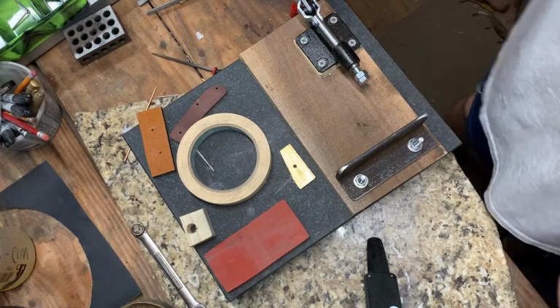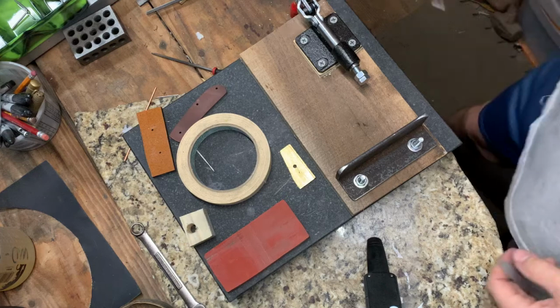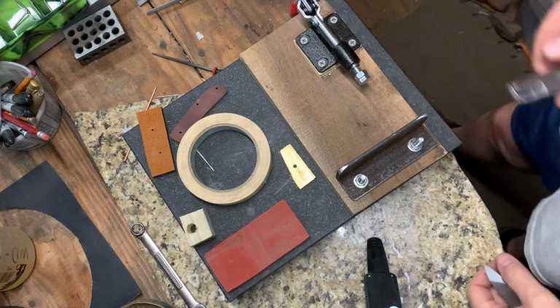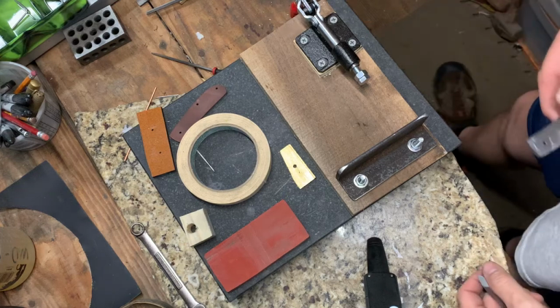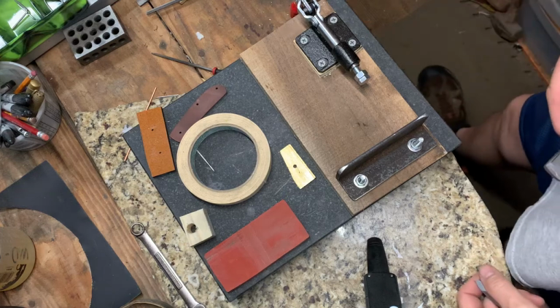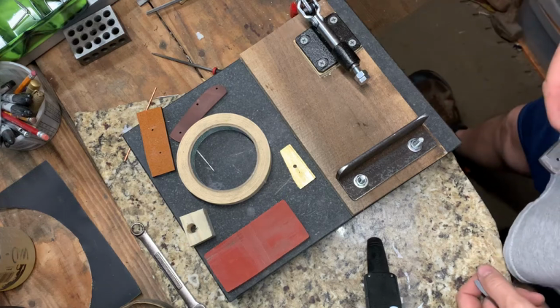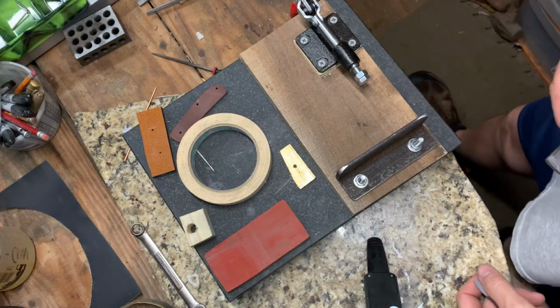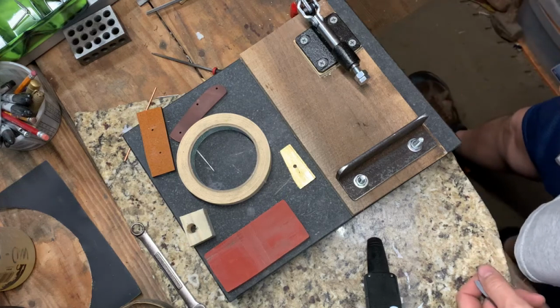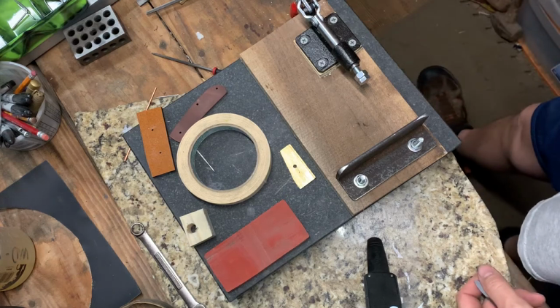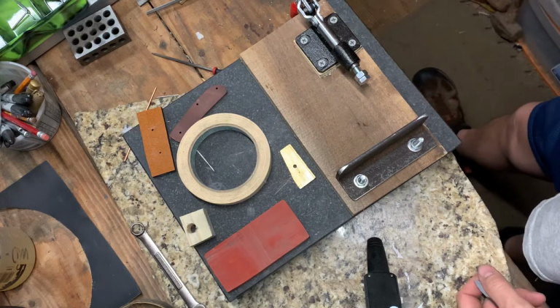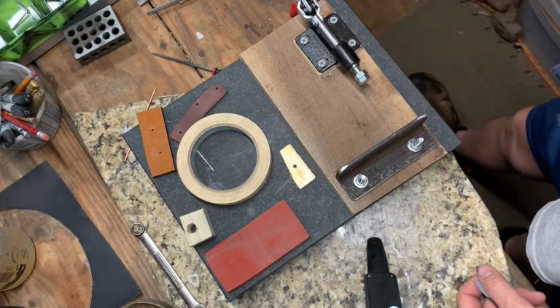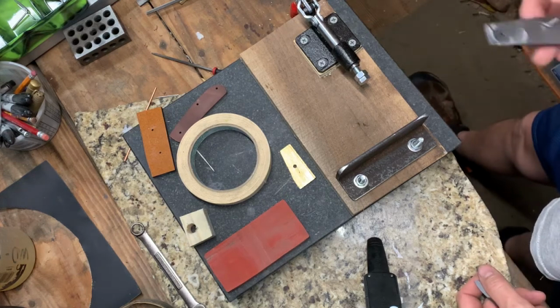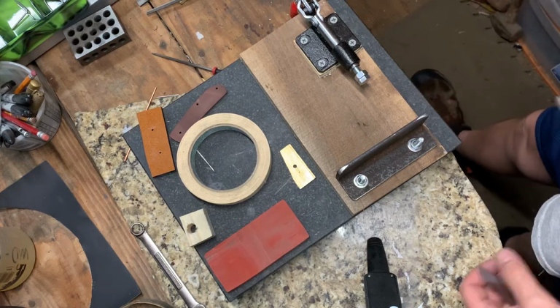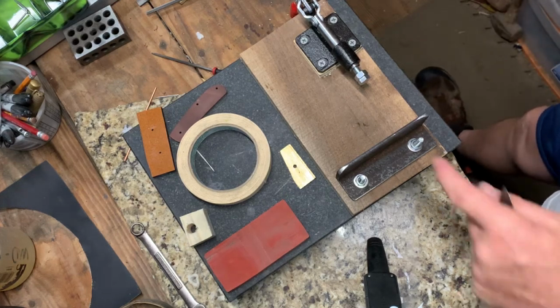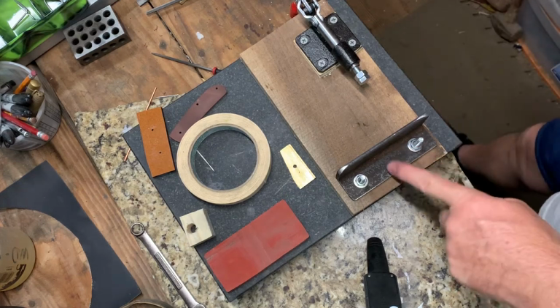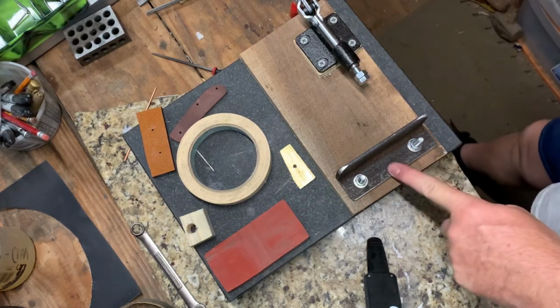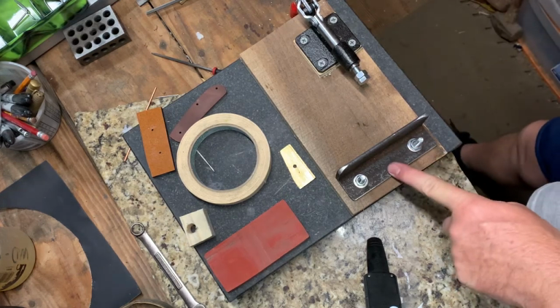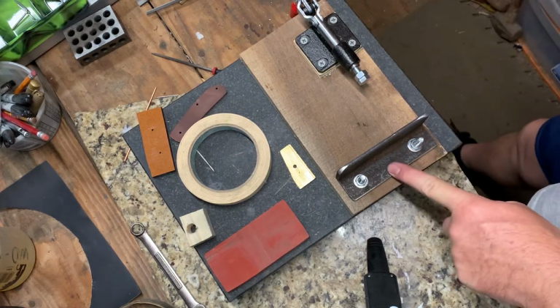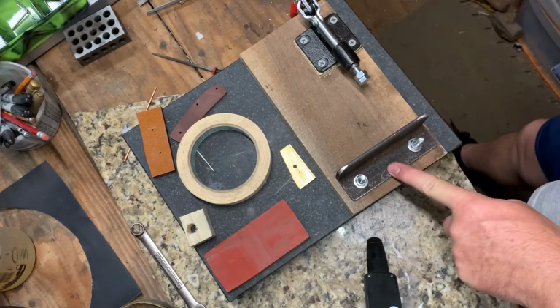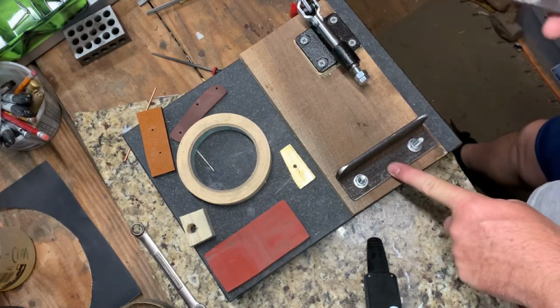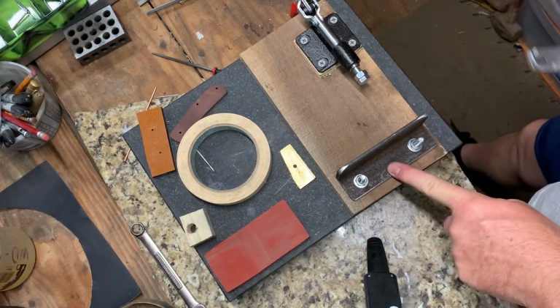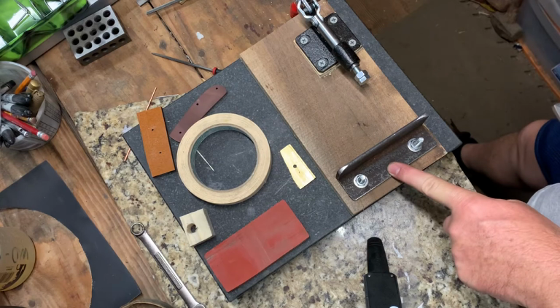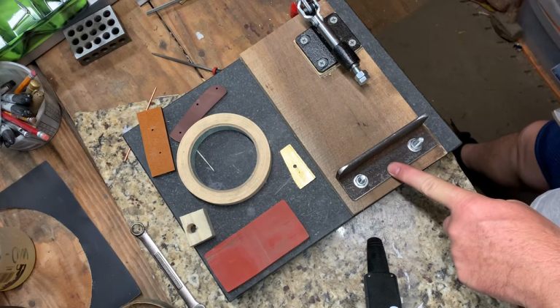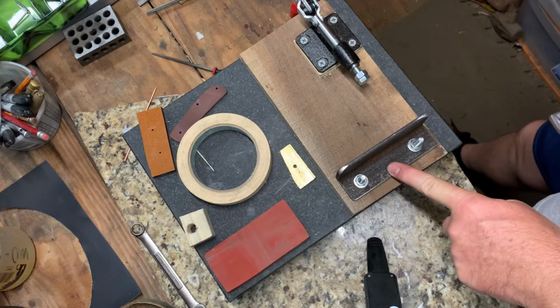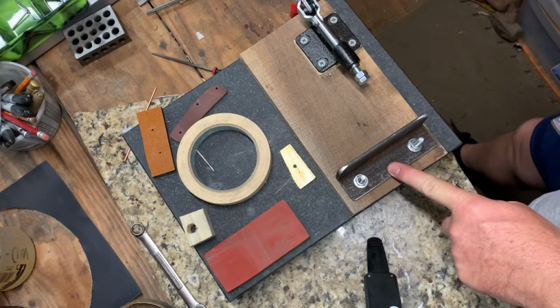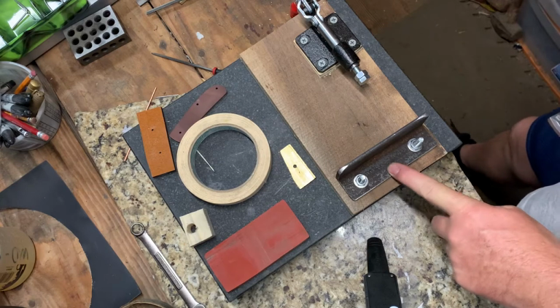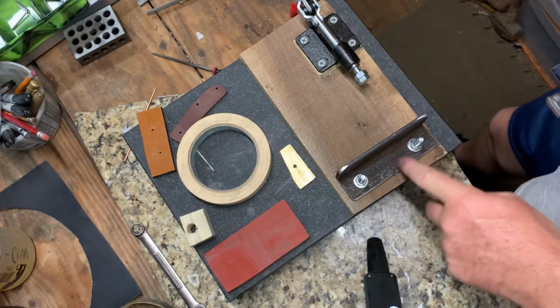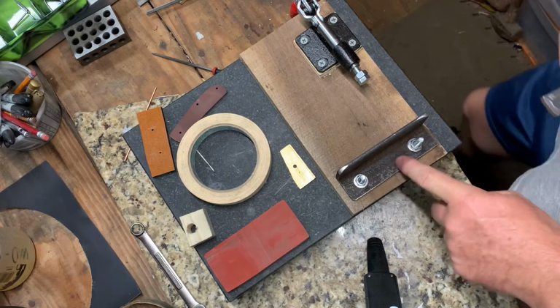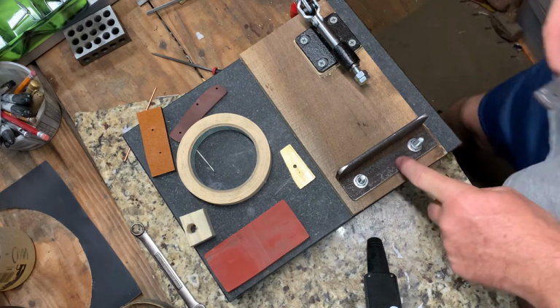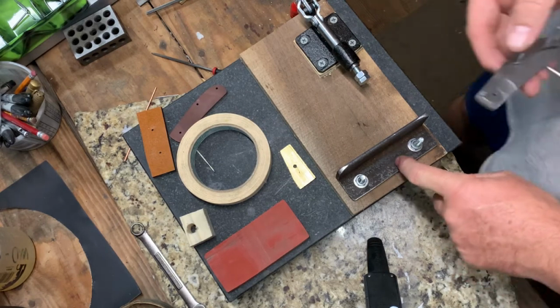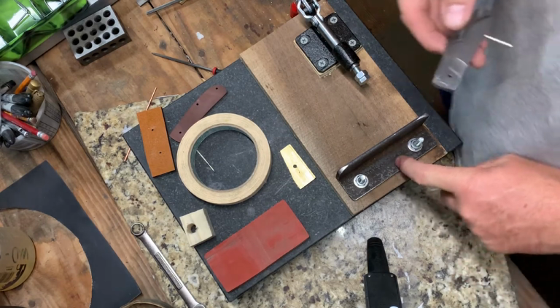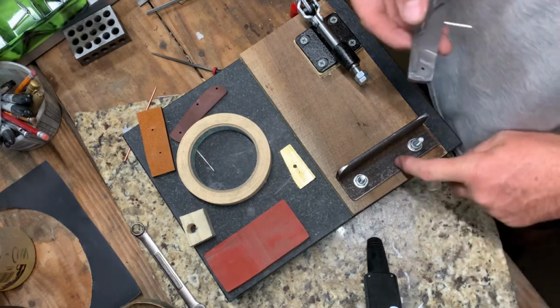Hey, hope you're doing well. McKellon Knives here. I wanted to share a little something I made that's helping me make my slip joints that somebody might find beneficial.